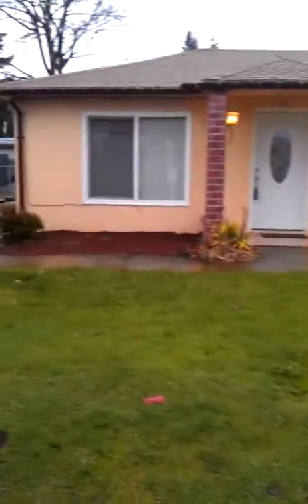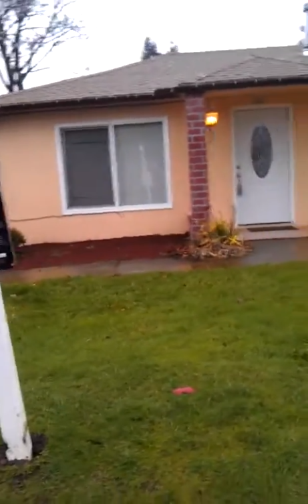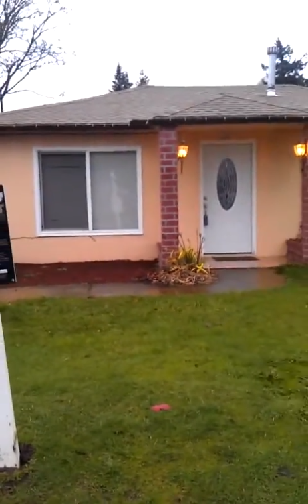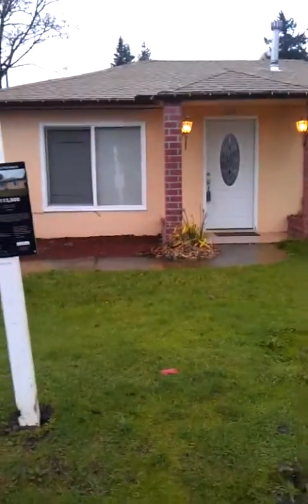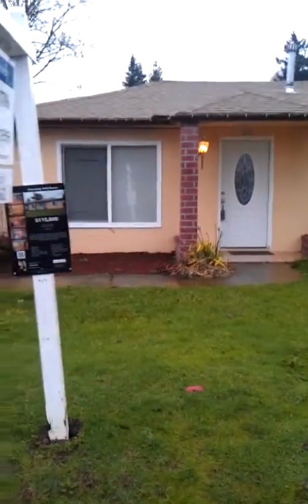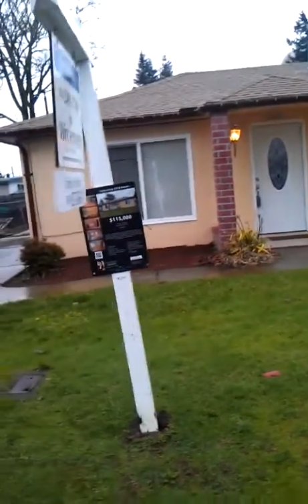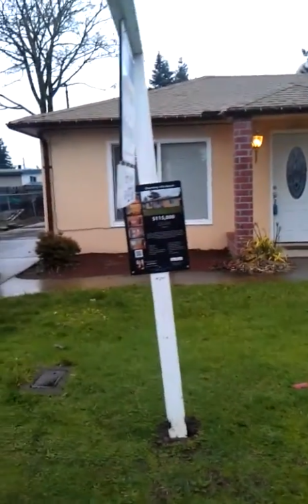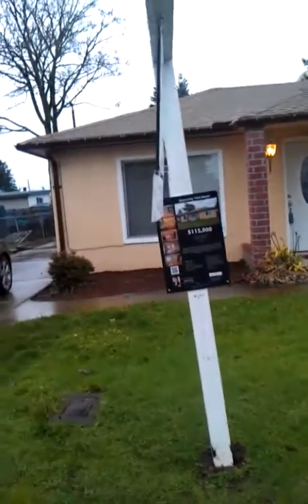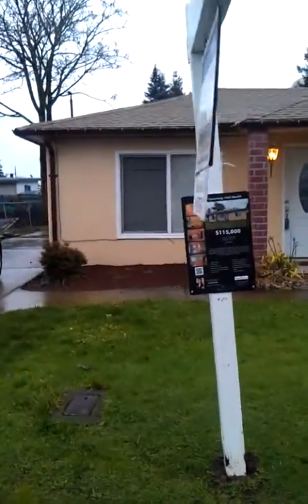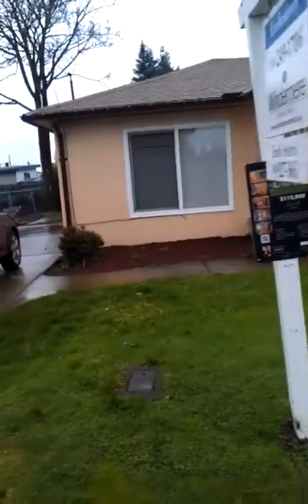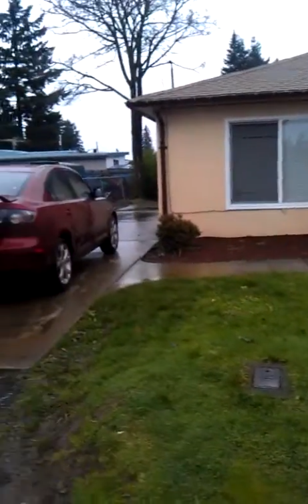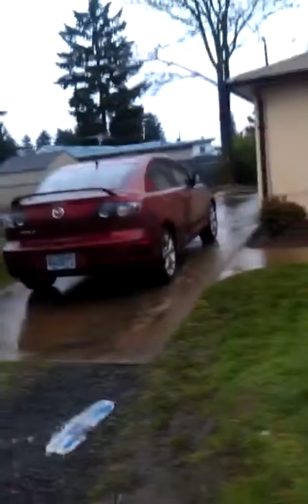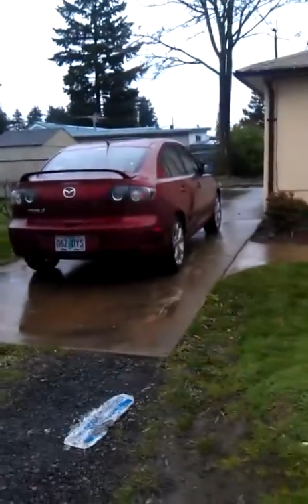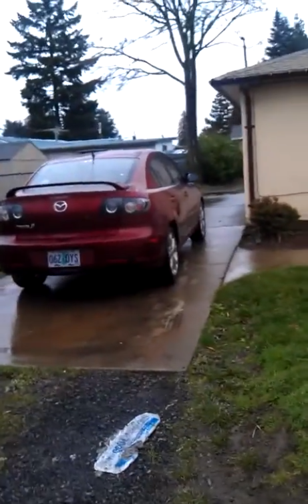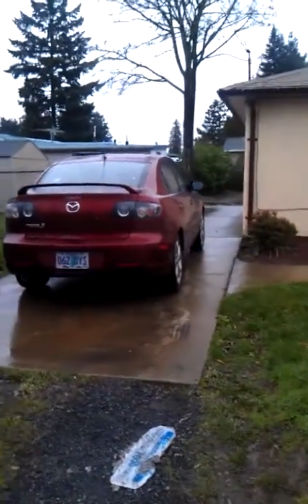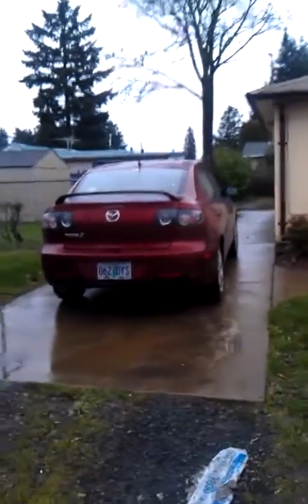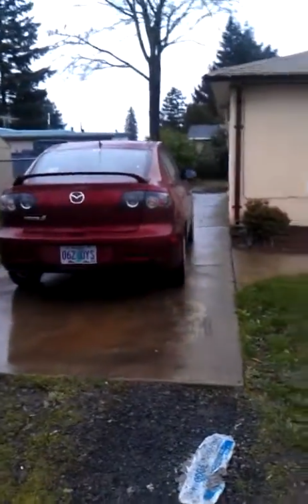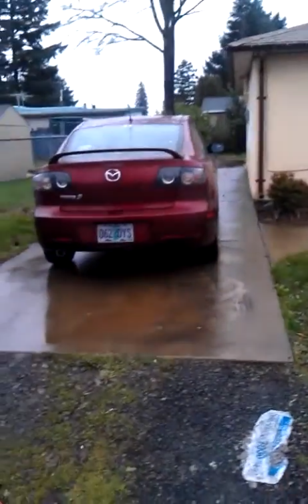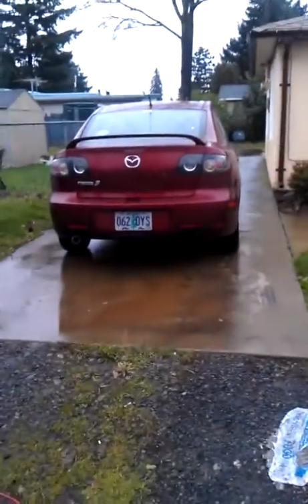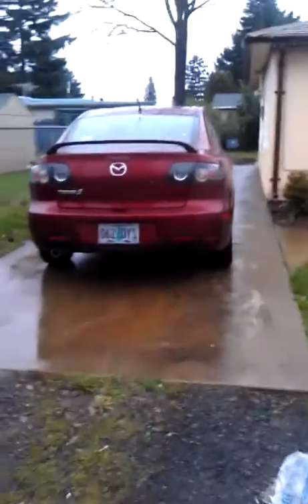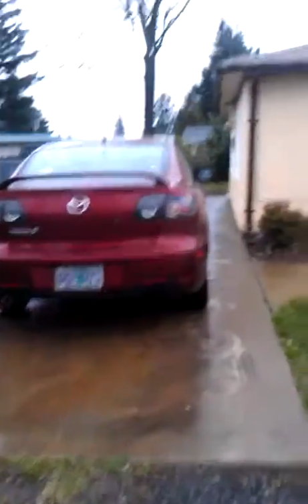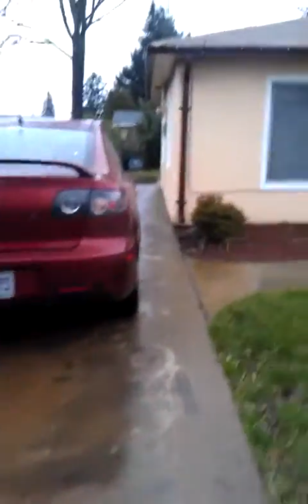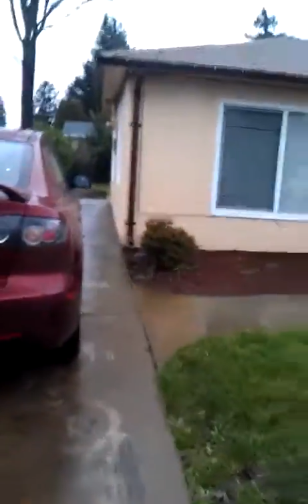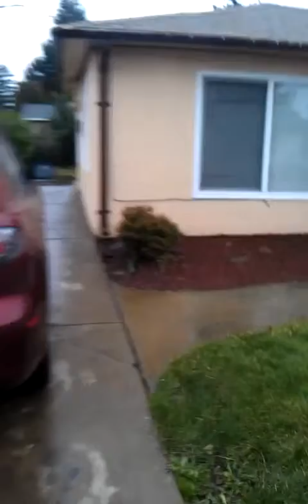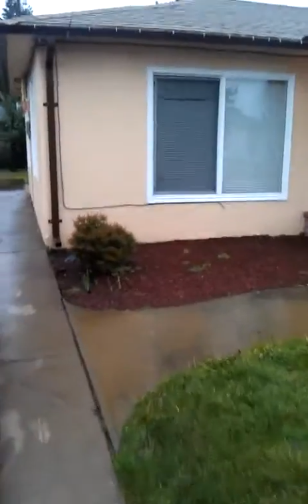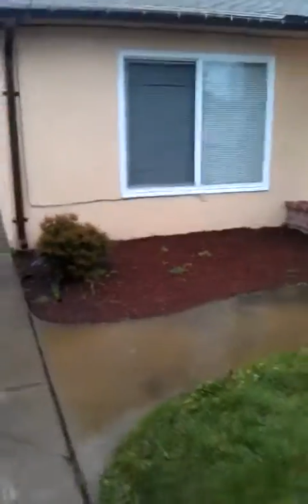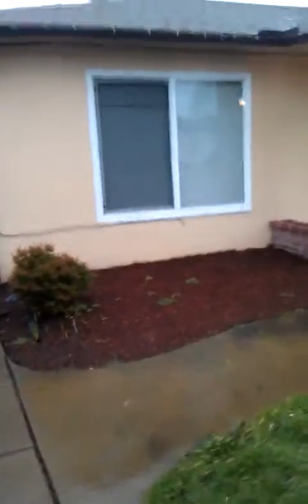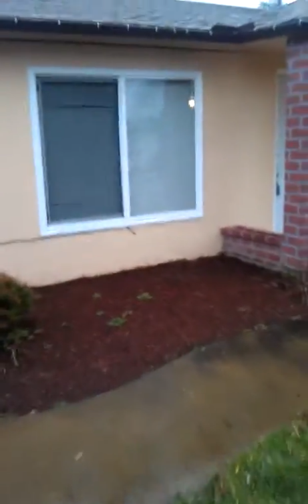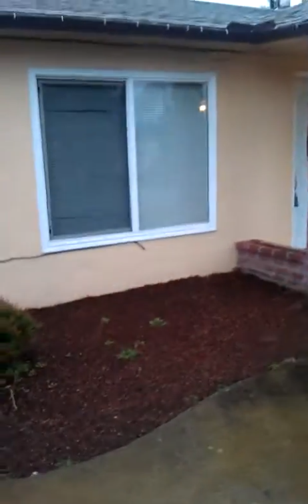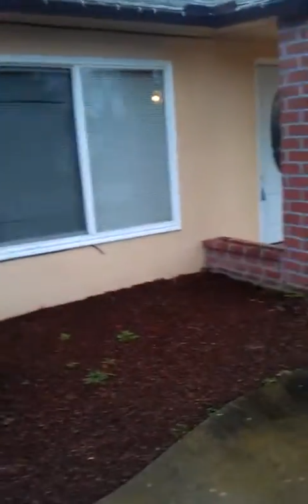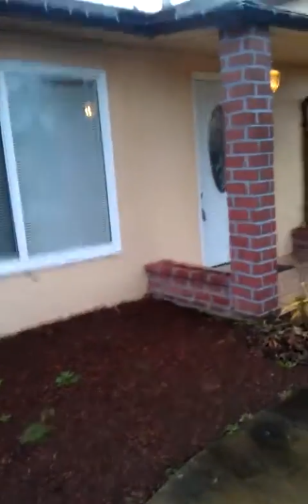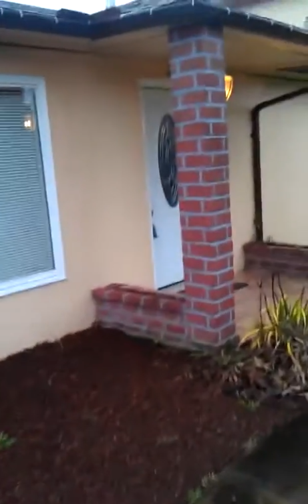The house here is stucco, it has an architectural comp roof on it, it has vinyl windows, it does not have a garage — that's my daughter's car — so we're going to walk through this house a little bit and kind of get a feel for the layout.